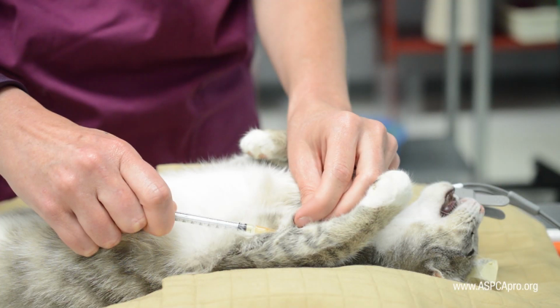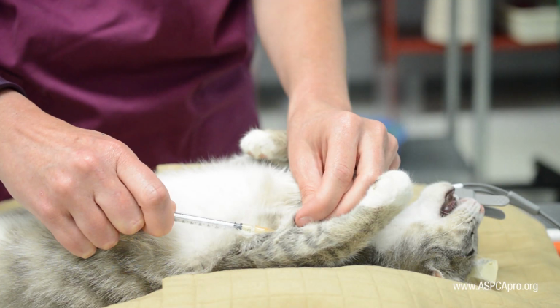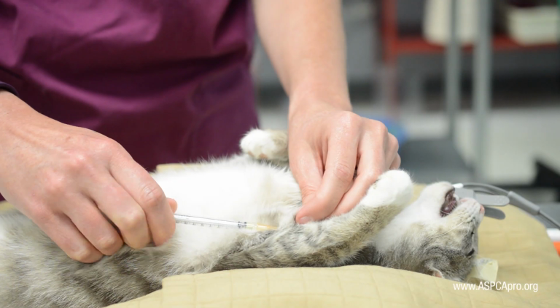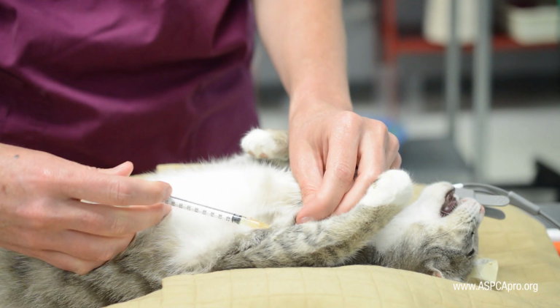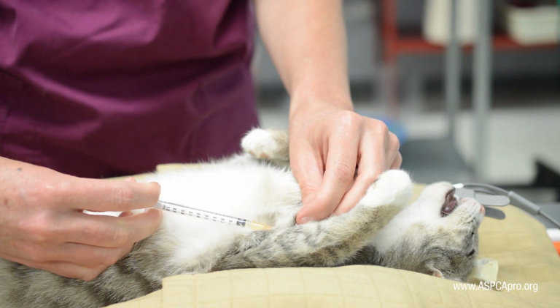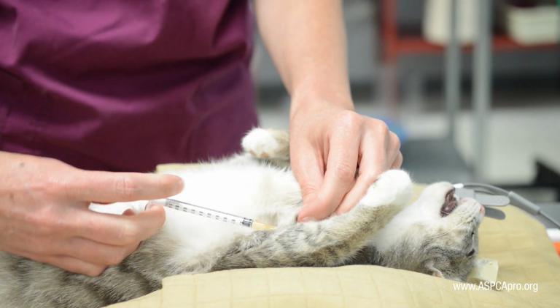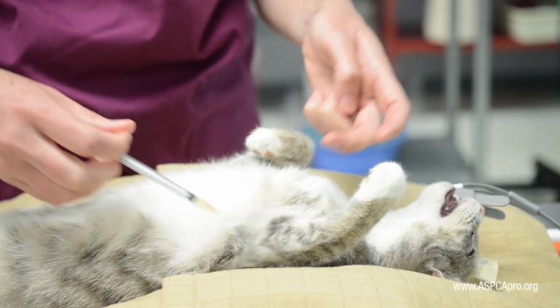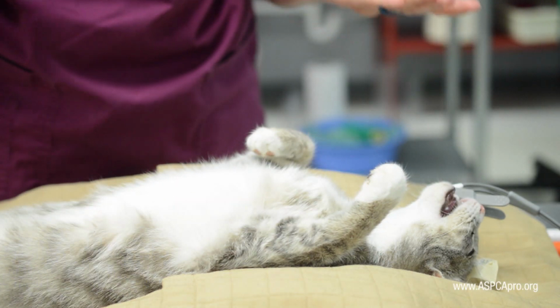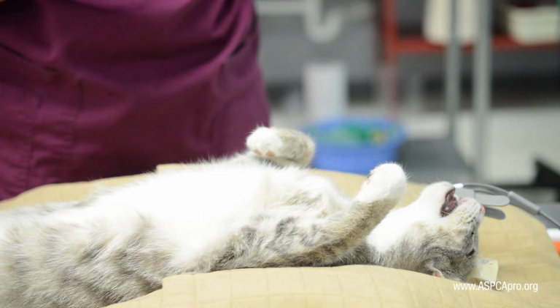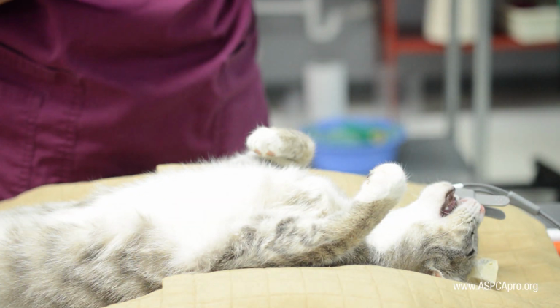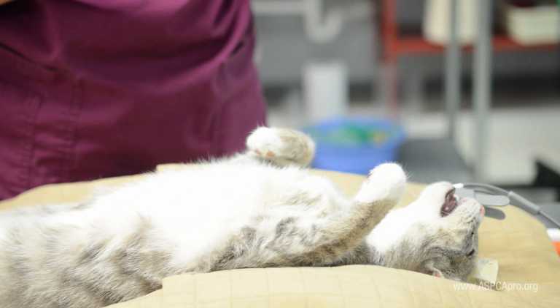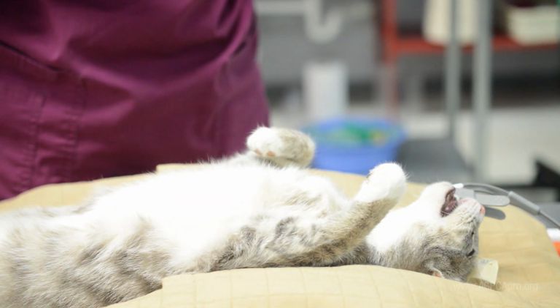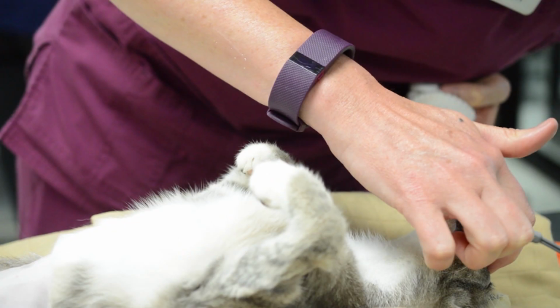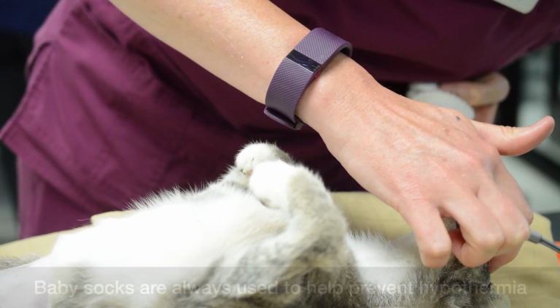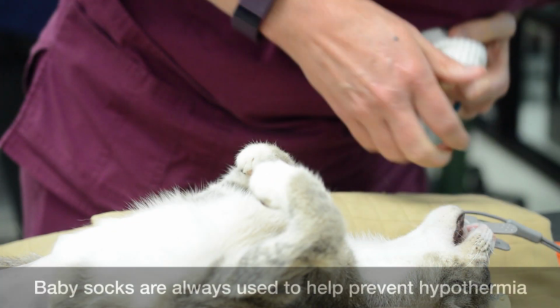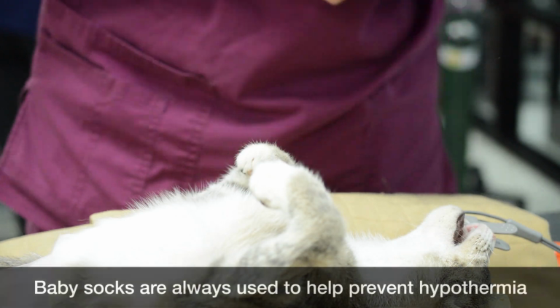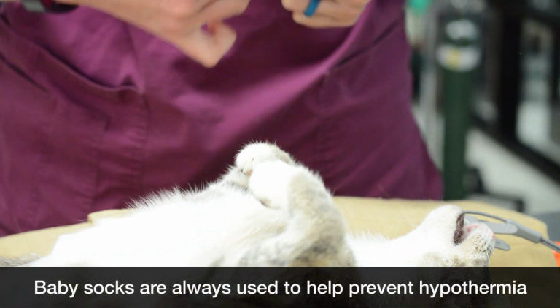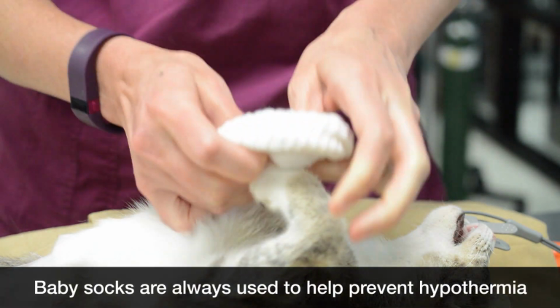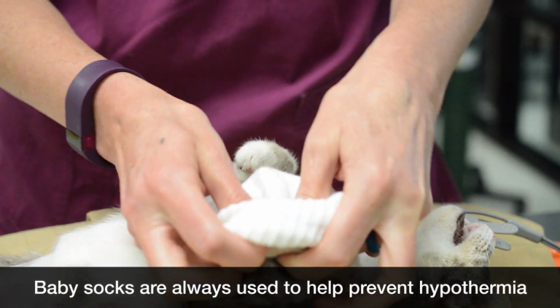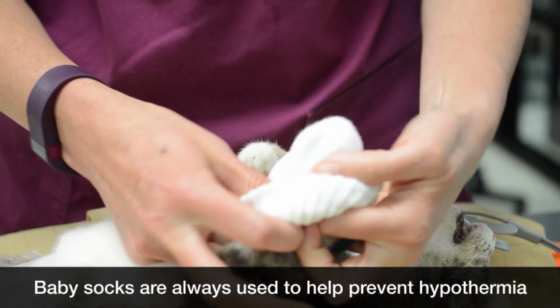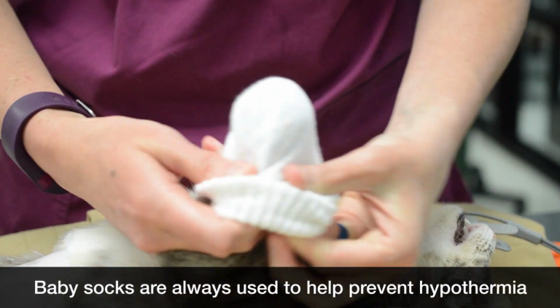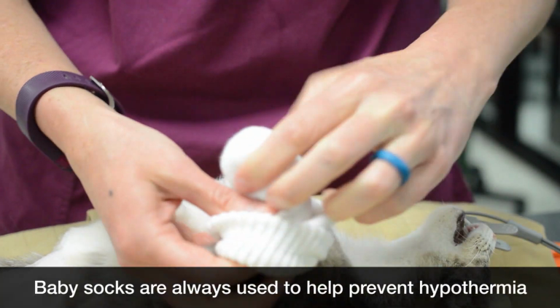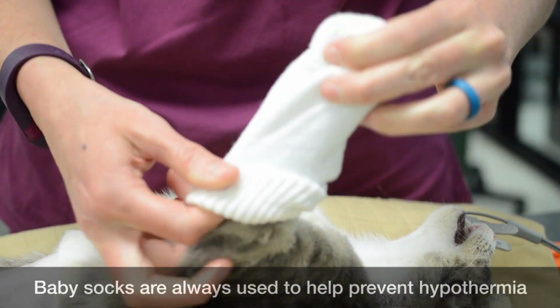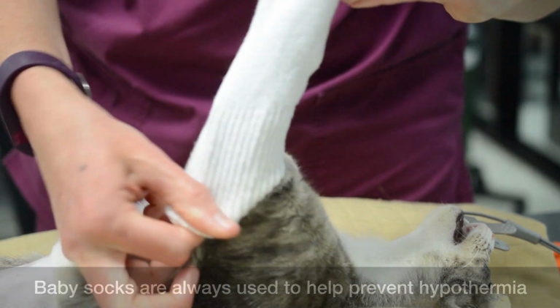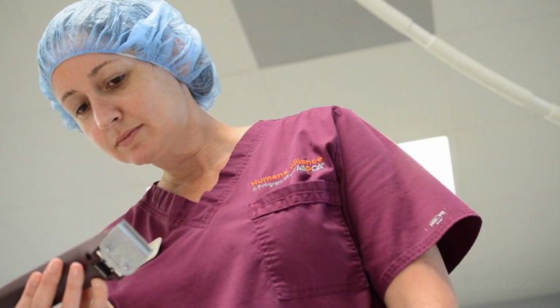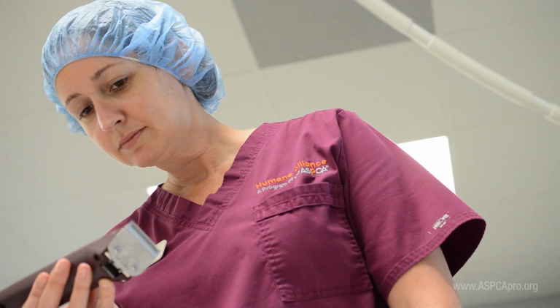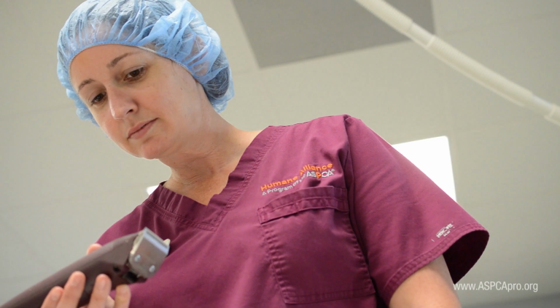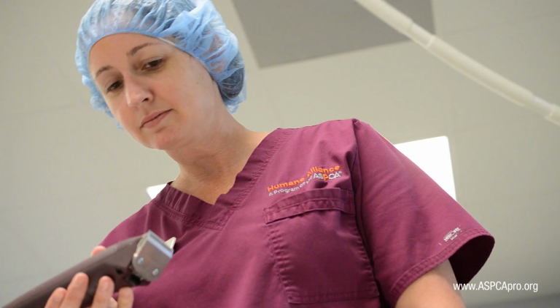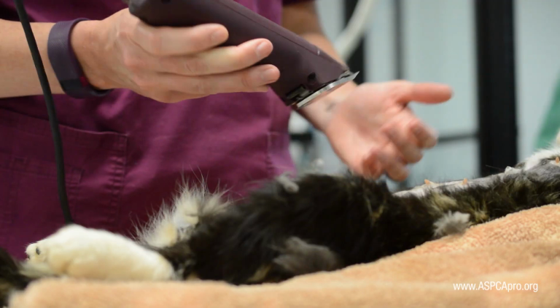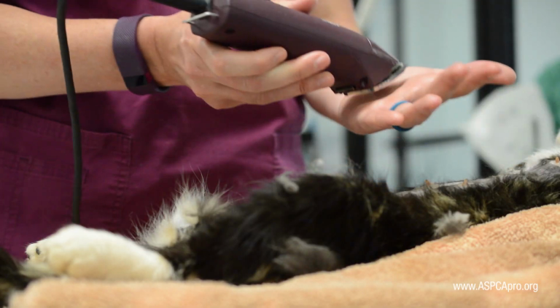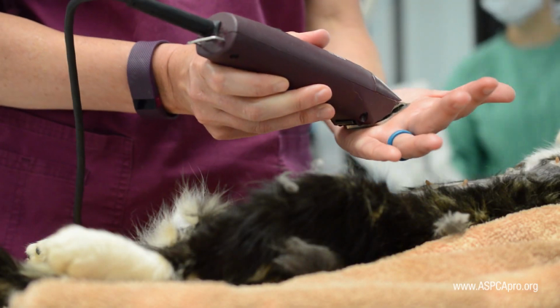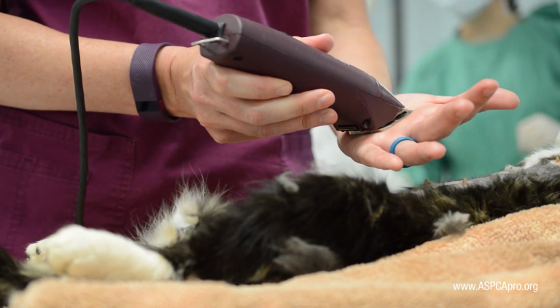Meloxicam is administered low in the left front leg. Begin to shave the surgical margins as anesthetic monitoring is continued, again inspecting the clippers for broken teeth and overheating.